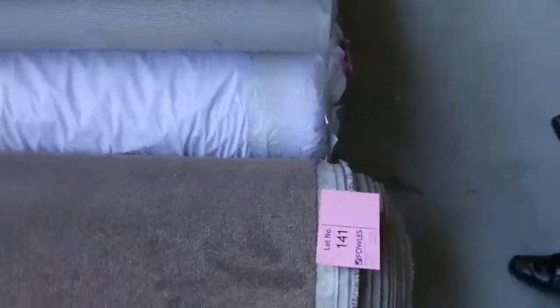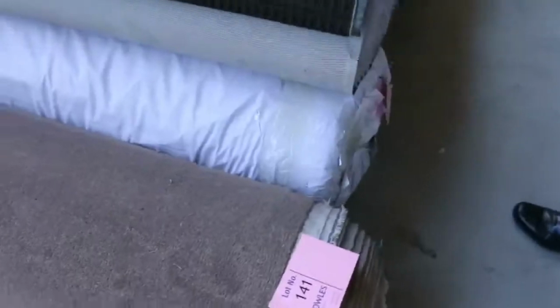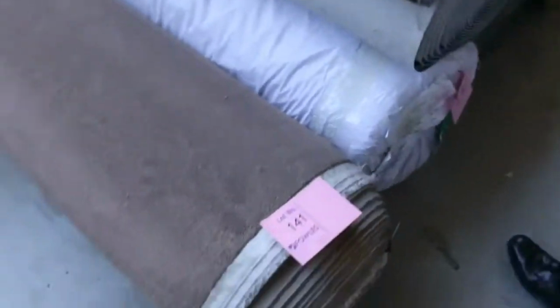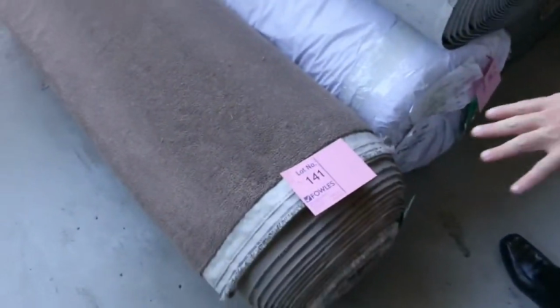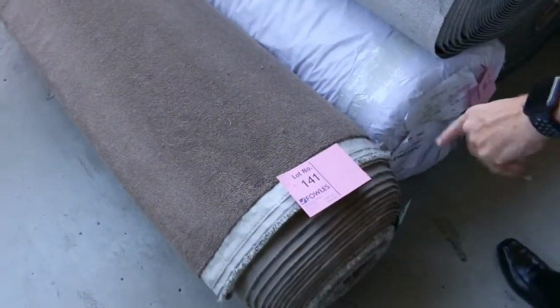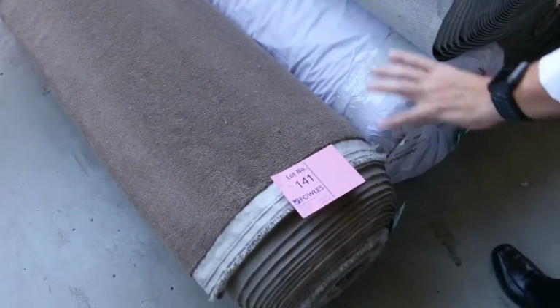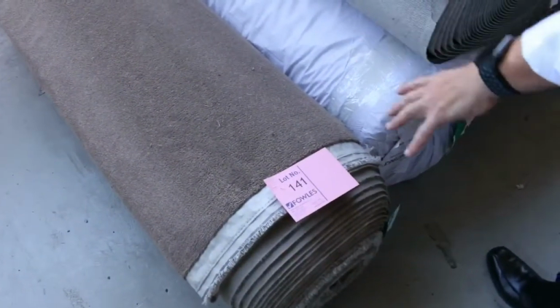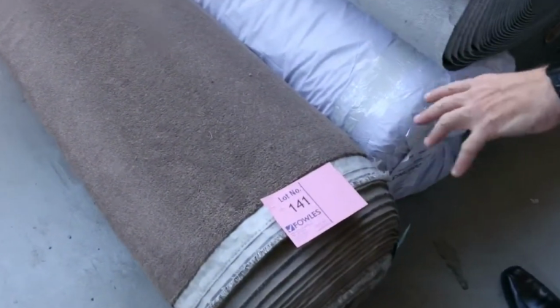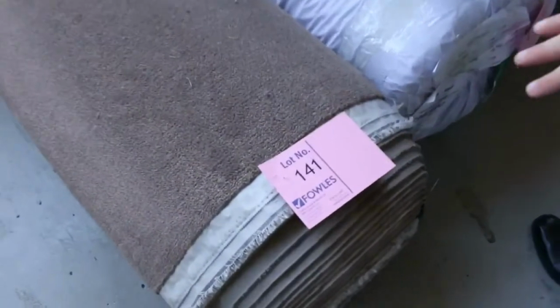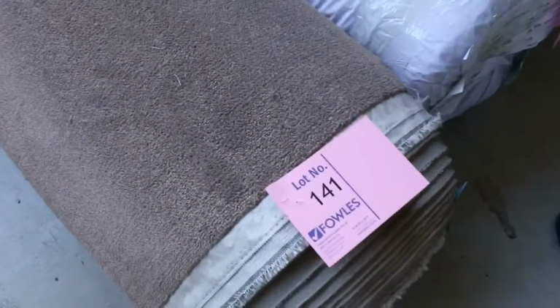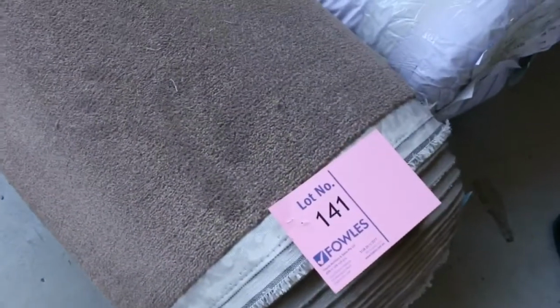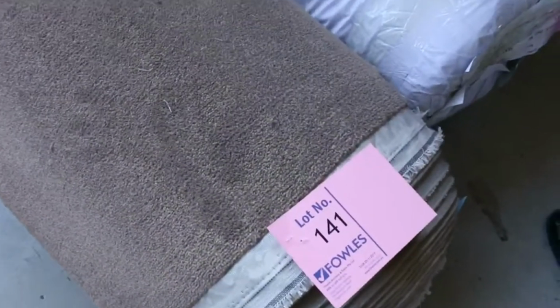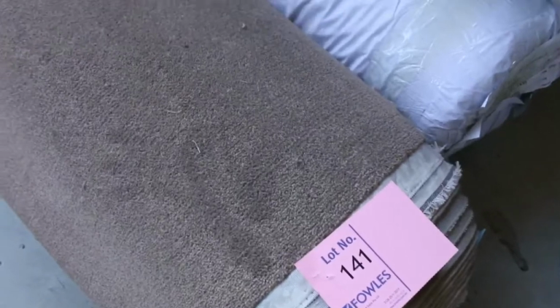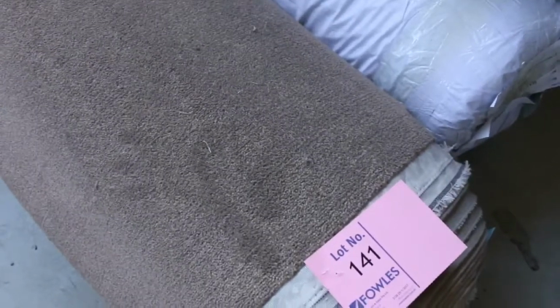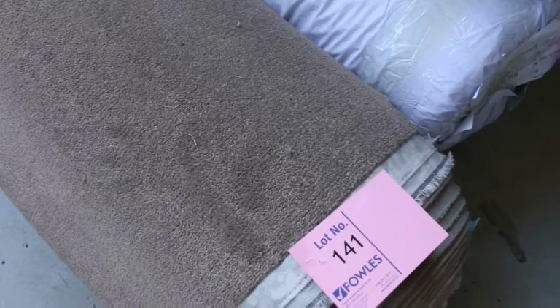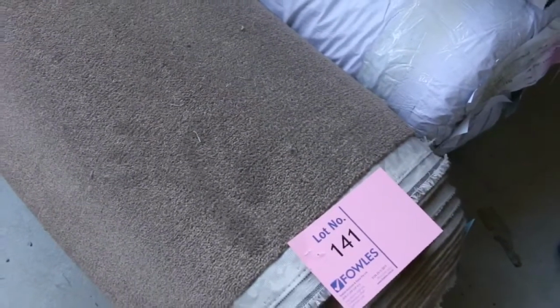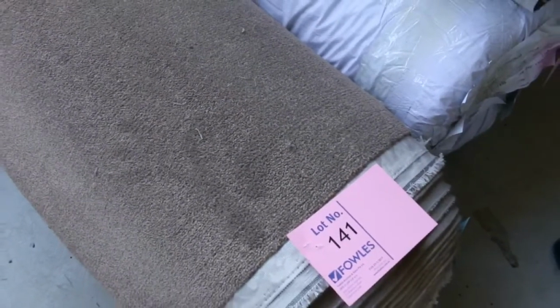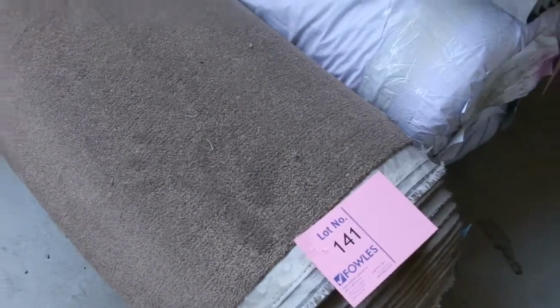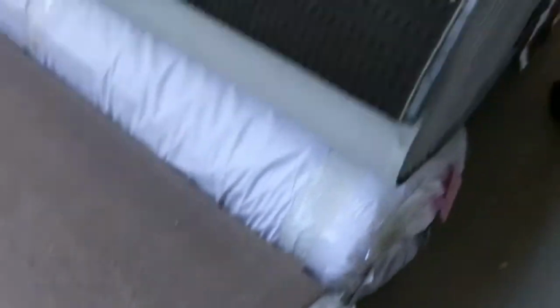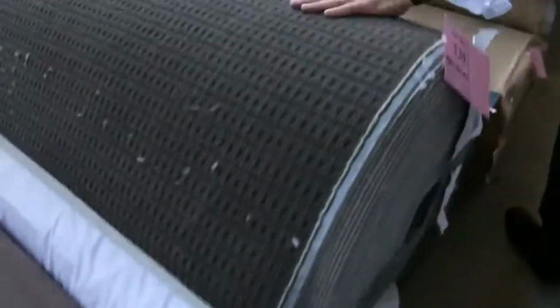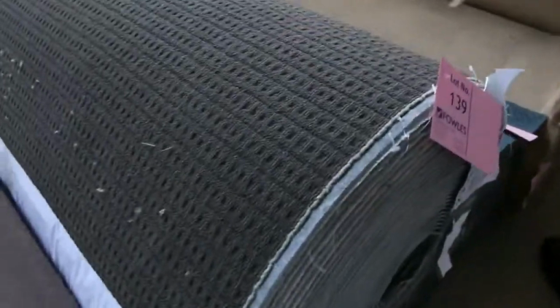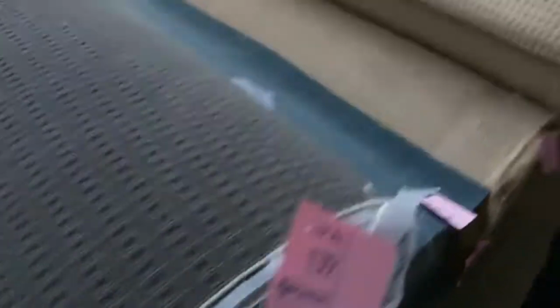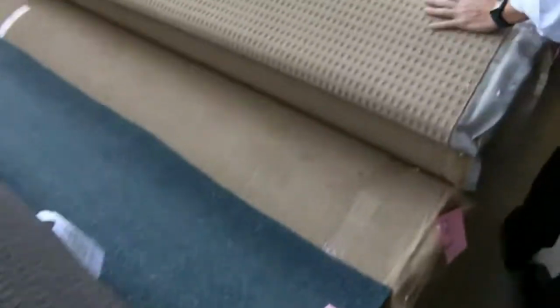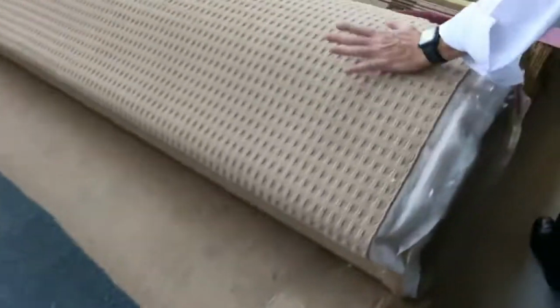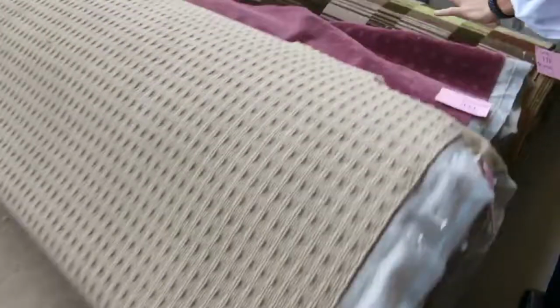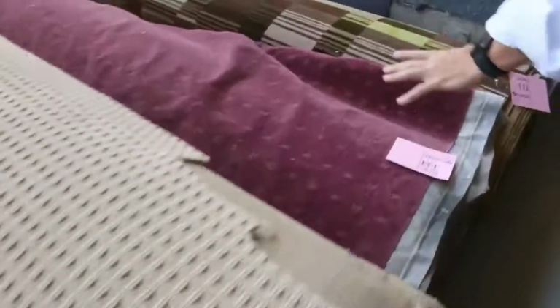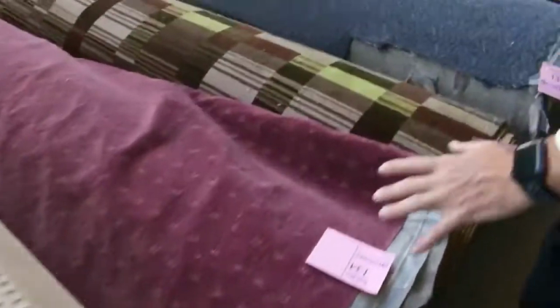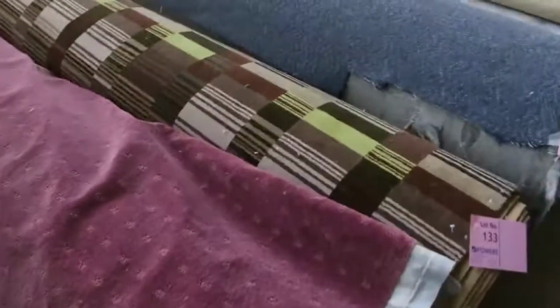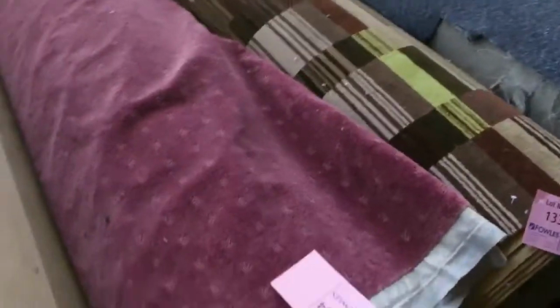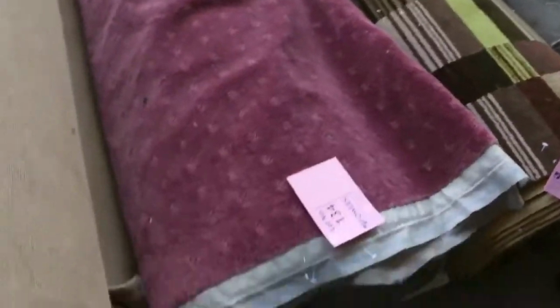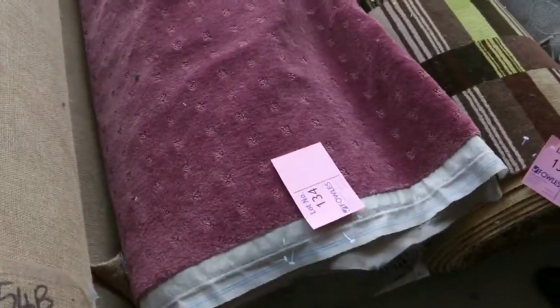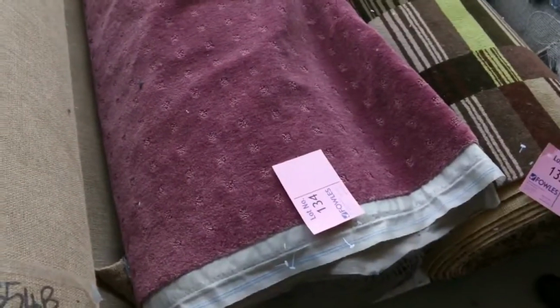And then into some nice bigger rolls here. These rolls can vary. Lot number 141 is a good example — it's 22.6 meters. I reckon that'll sell for around $35 to $40 because it's a good color. Lots of these loop piles in dark, light, commercial, domestic — selling for around about $25 to $30.